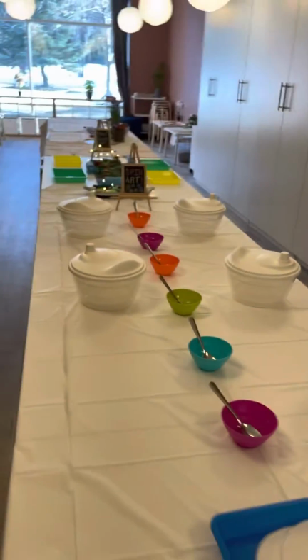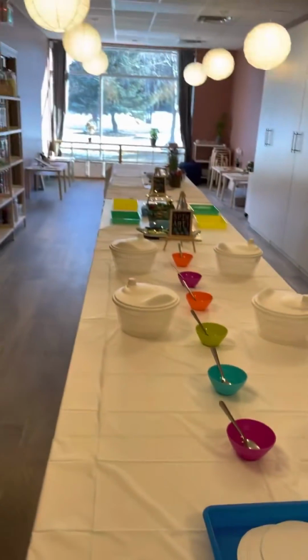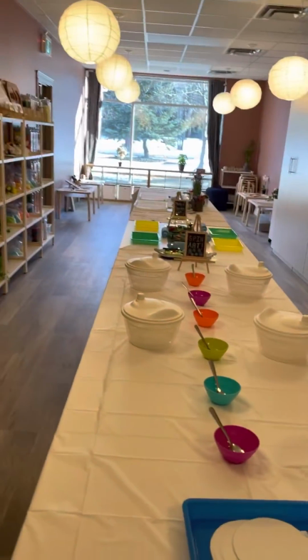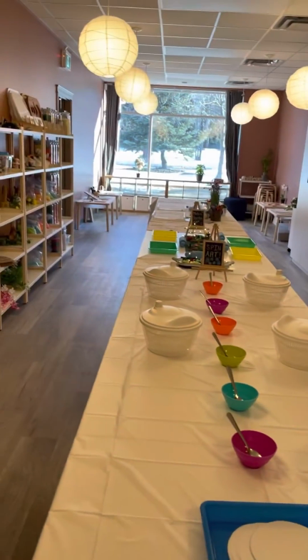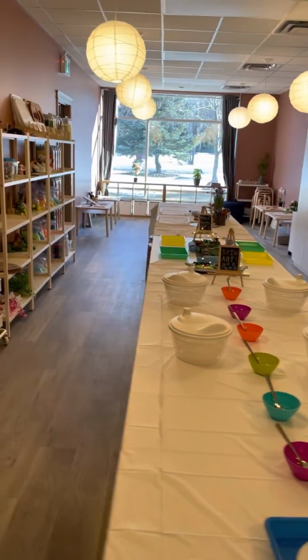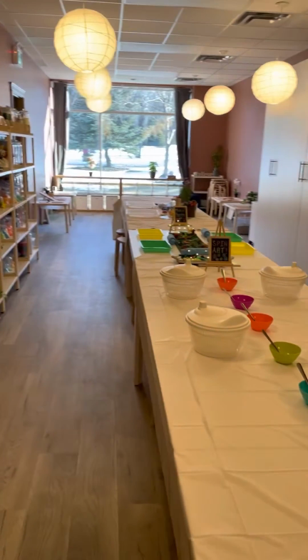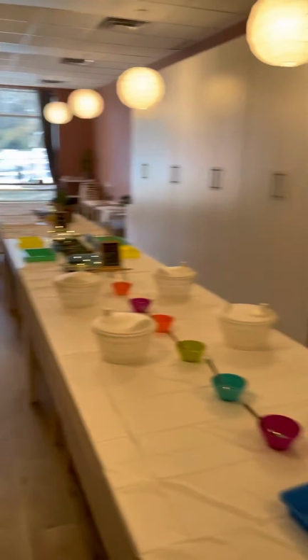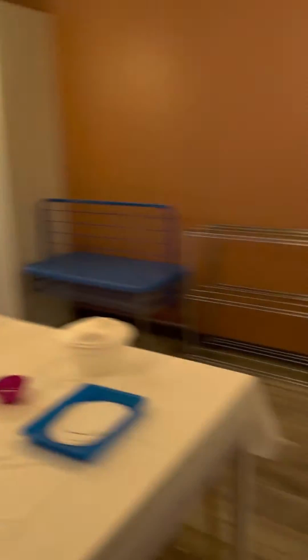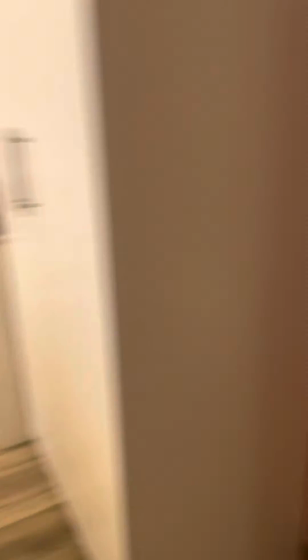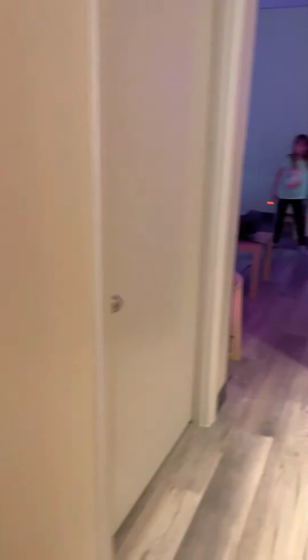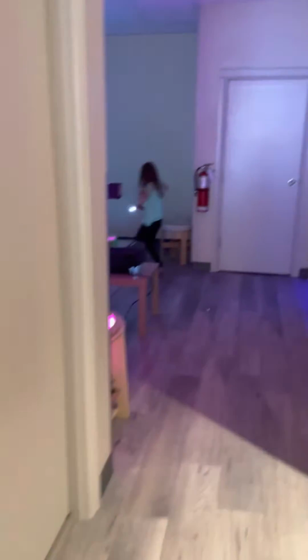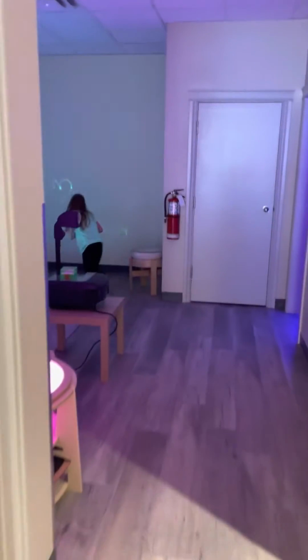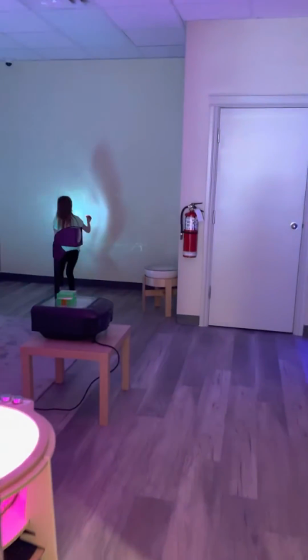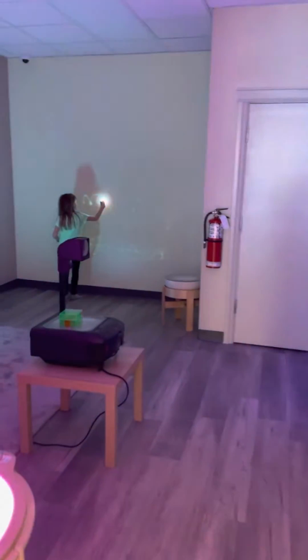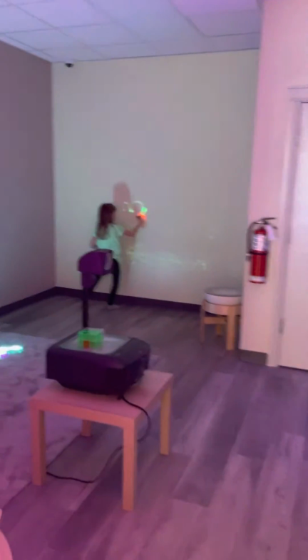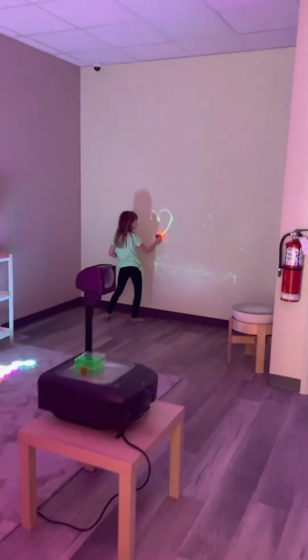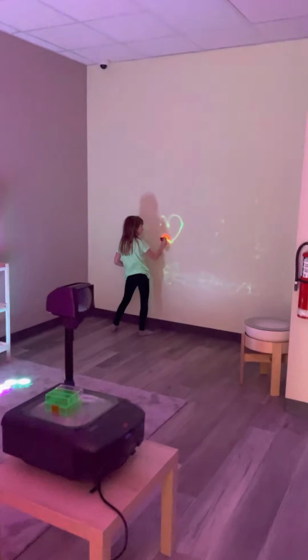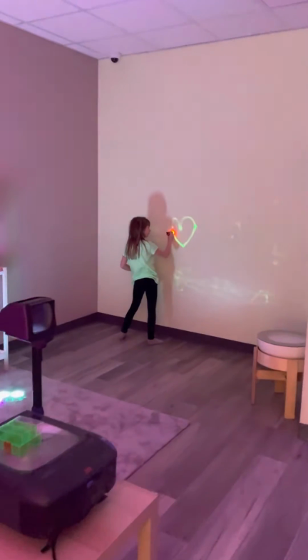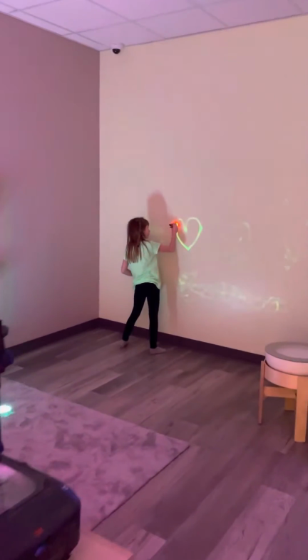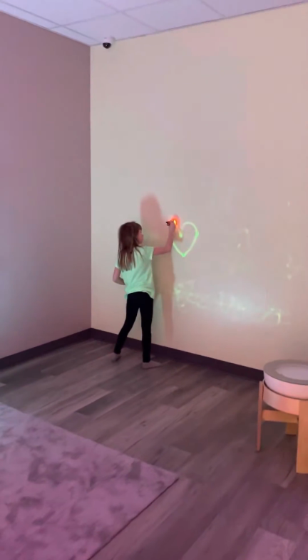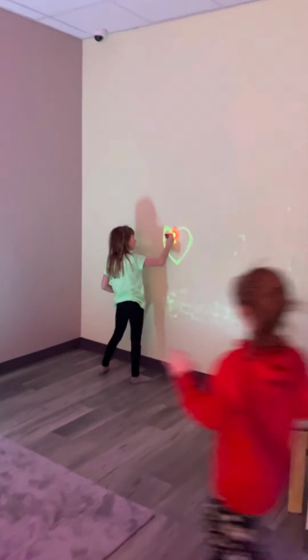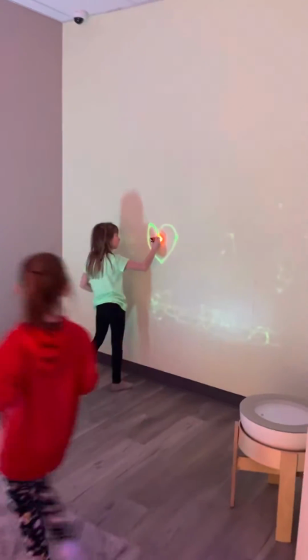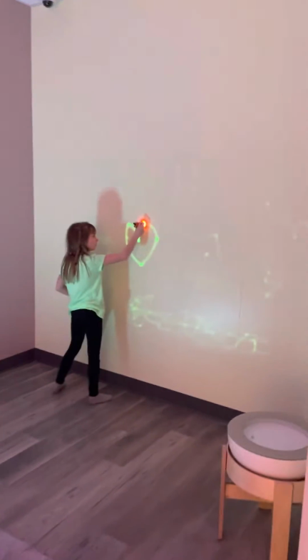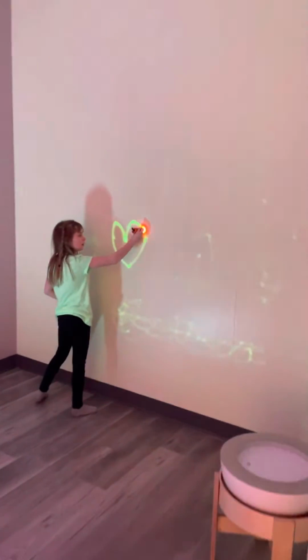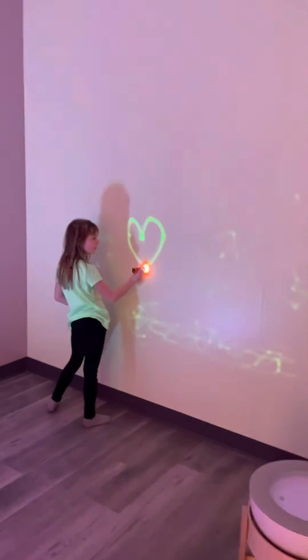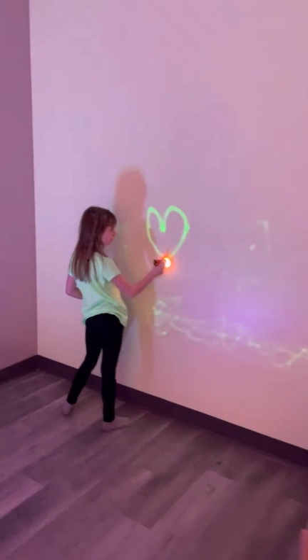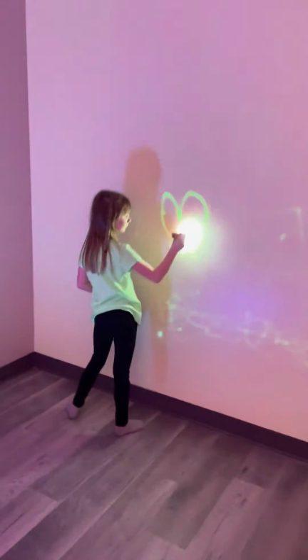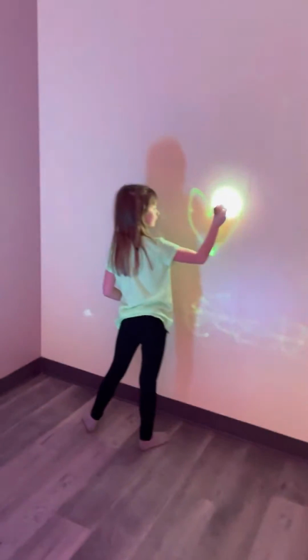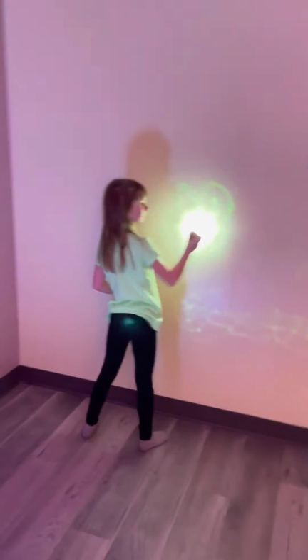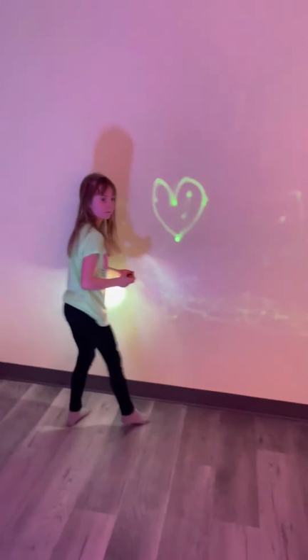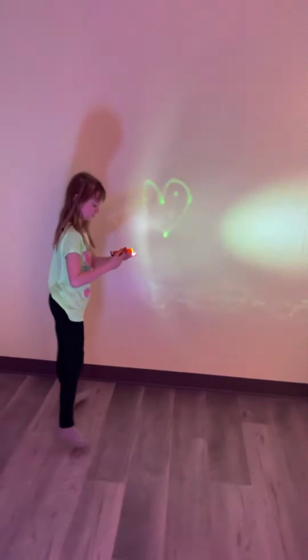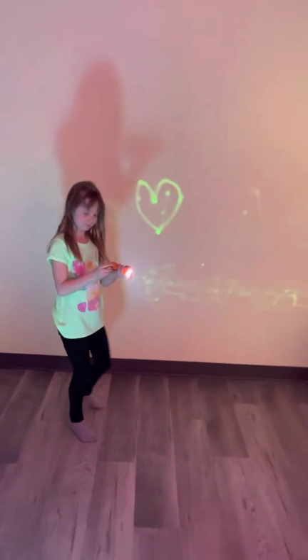This is the Mess Lab, and next we're going to take you into the Light Lab. Over here, the girls are writing on the wall with flashlights — they're not really writing on the wall, but the light stays on for a short period of time and then disappears after a while, and they can do it all again.